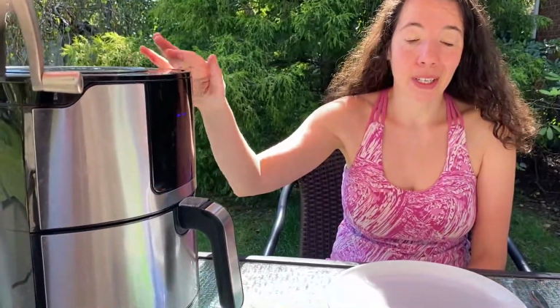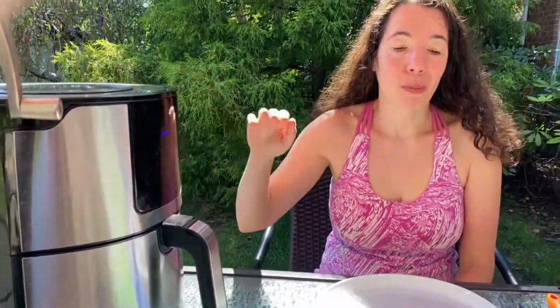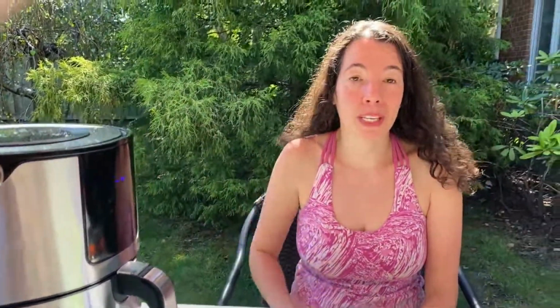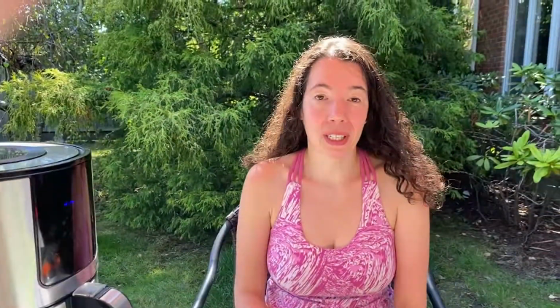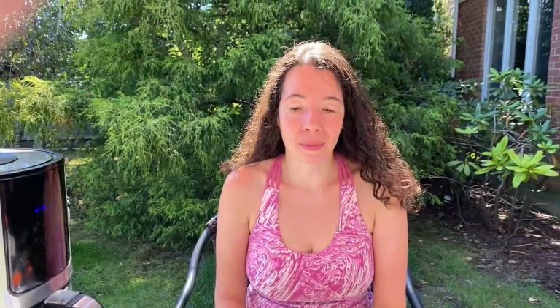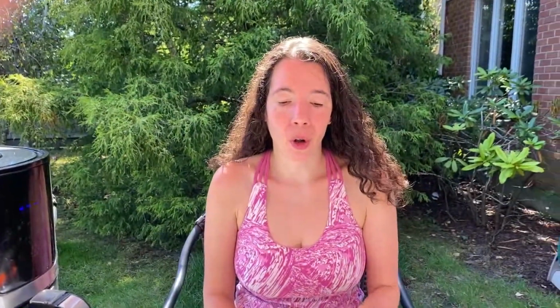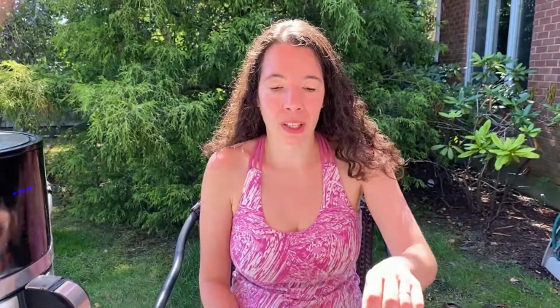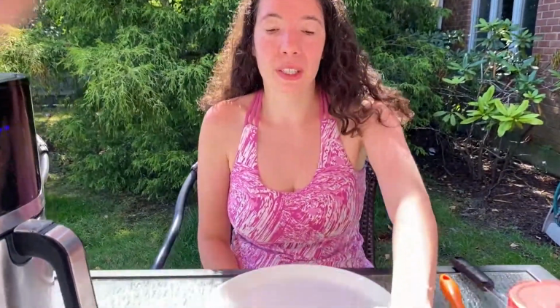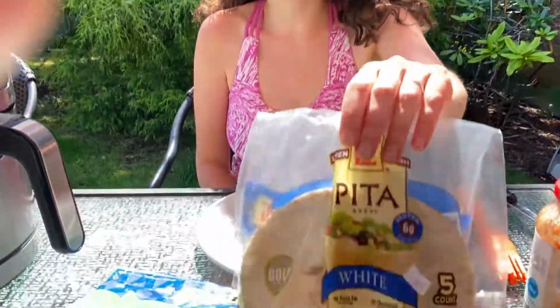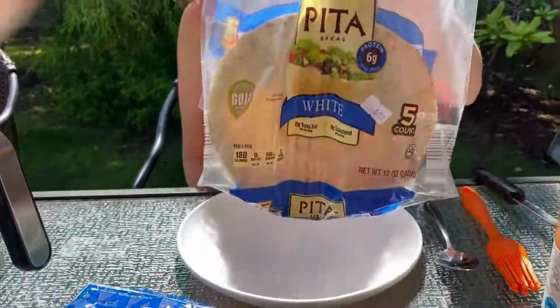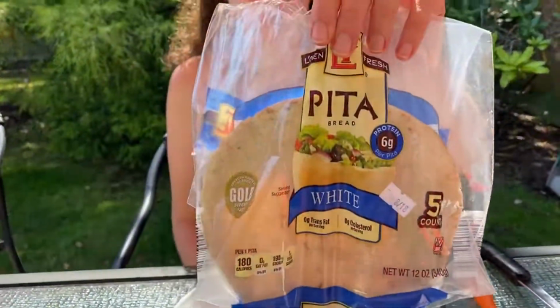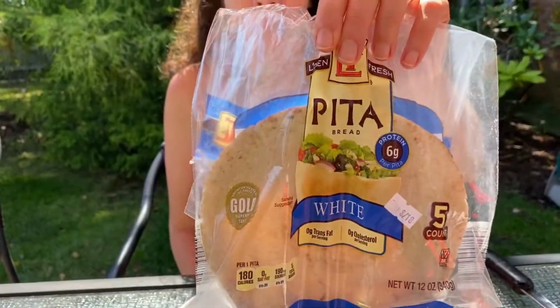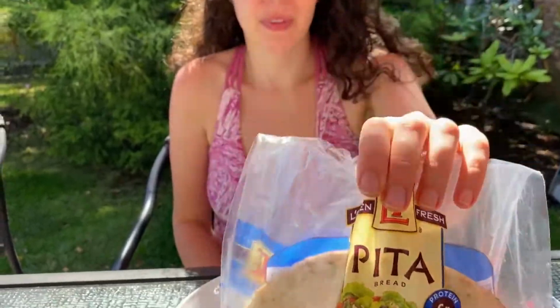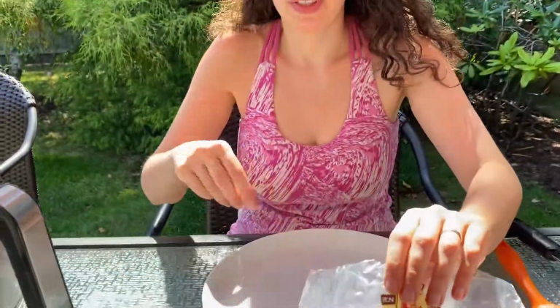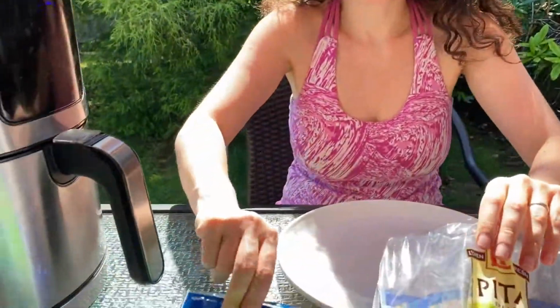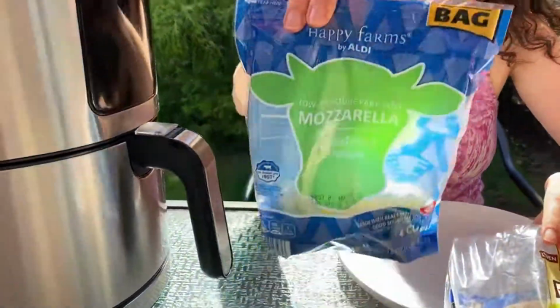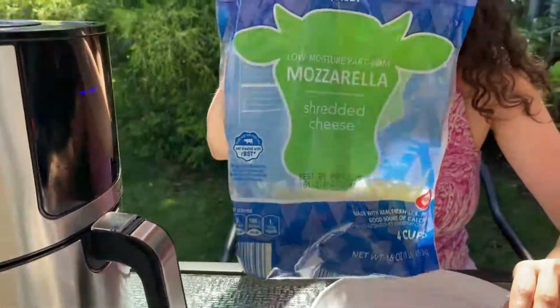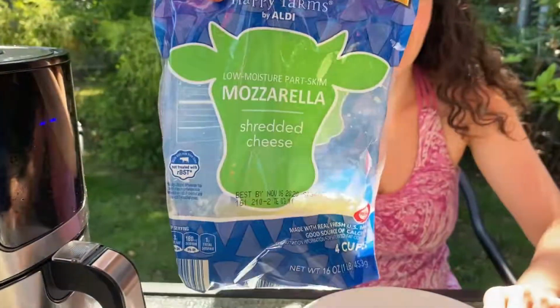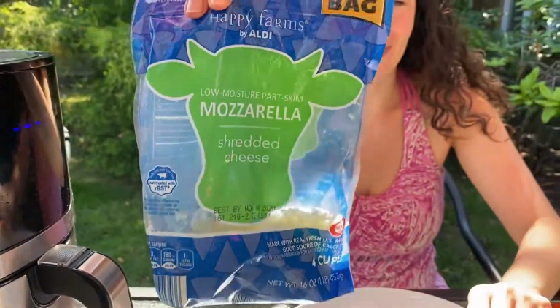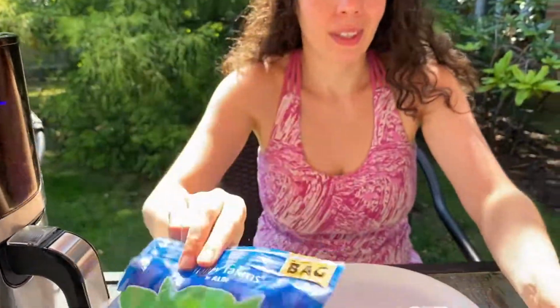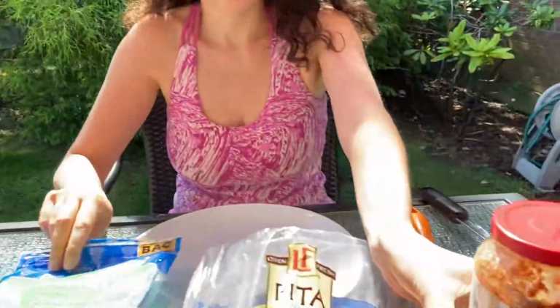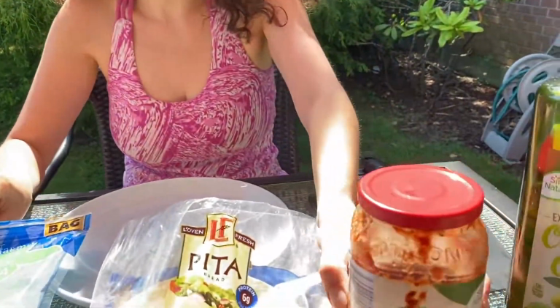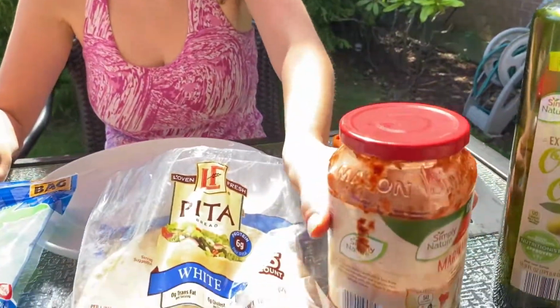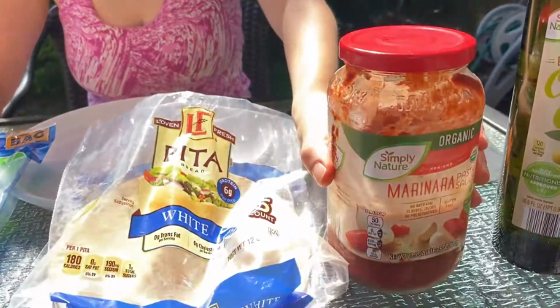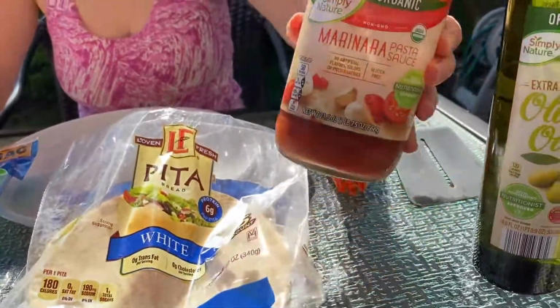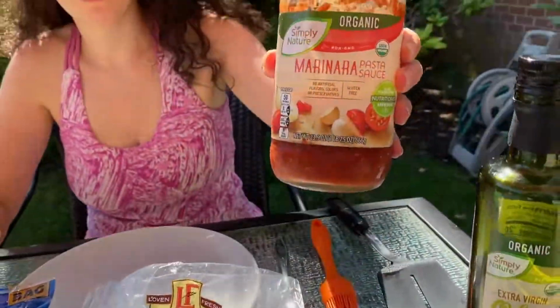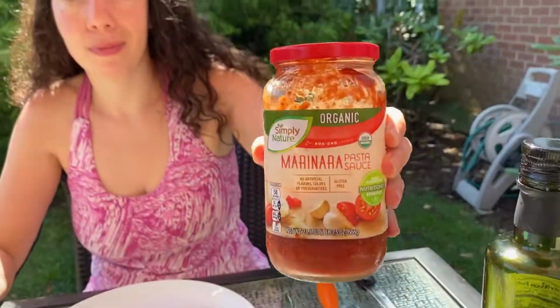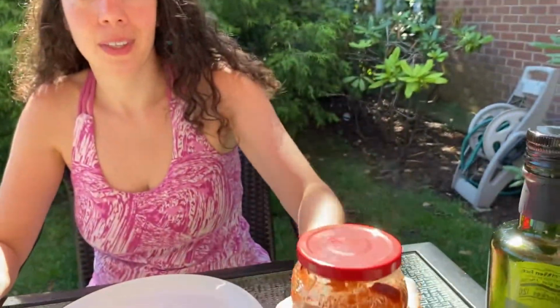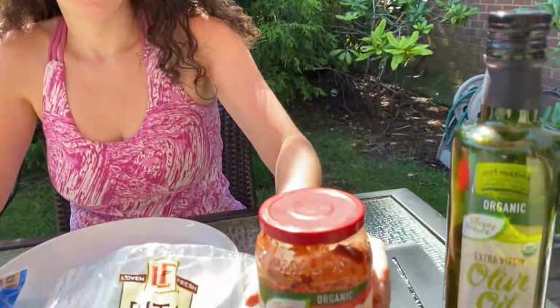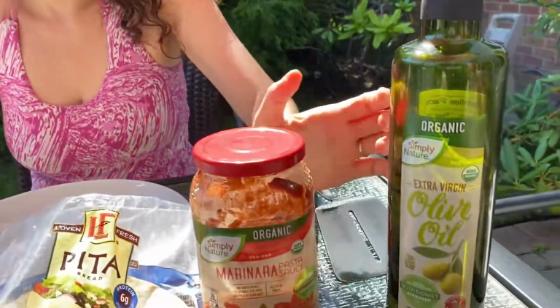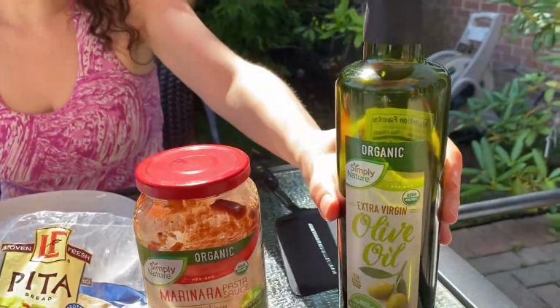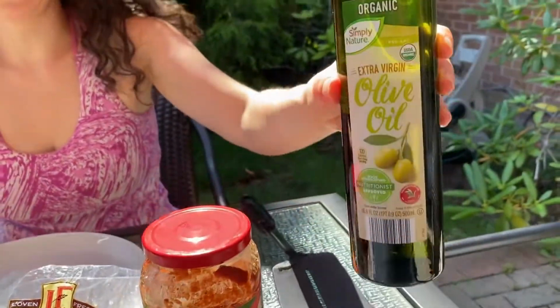To make pita pizza all we need is pita, shredded cheese, tomato sauce, and olive oil.